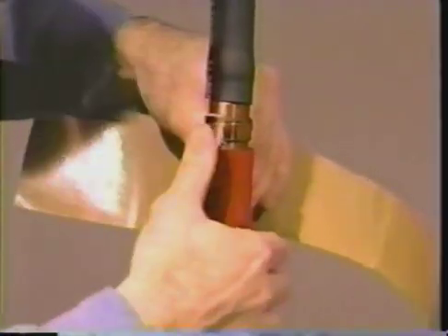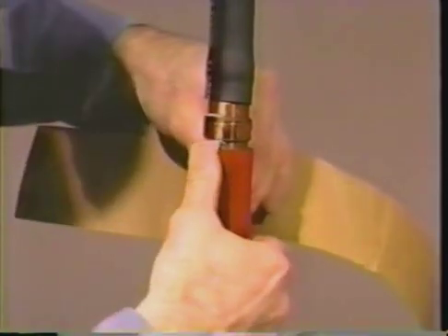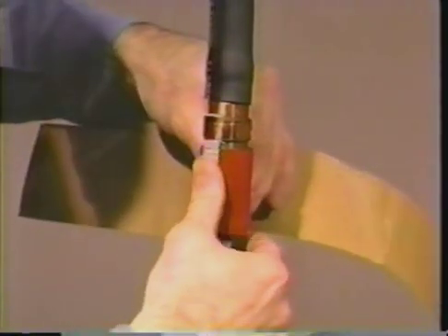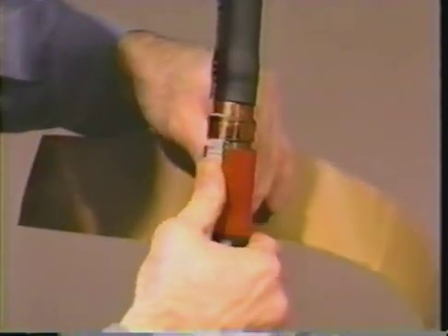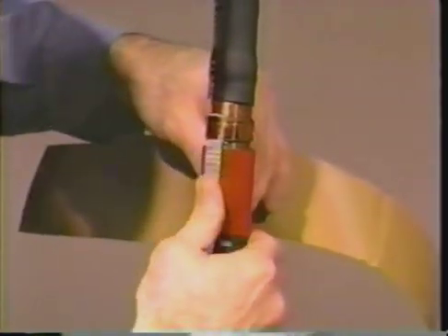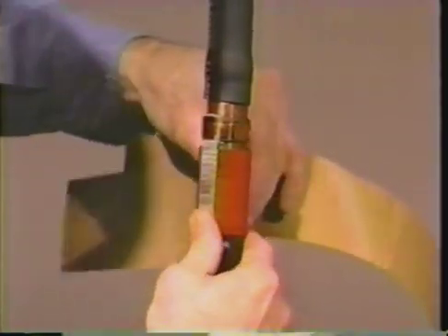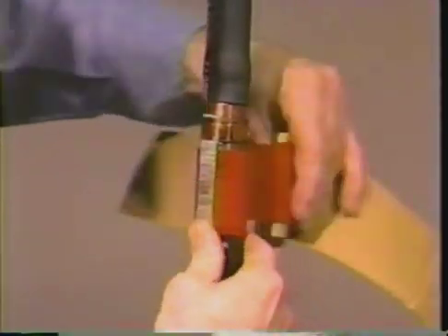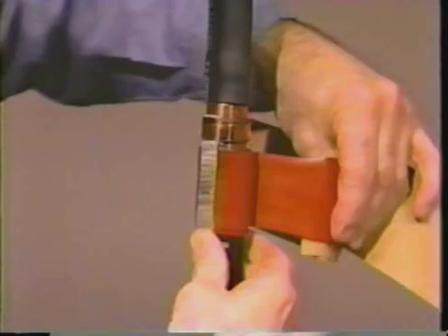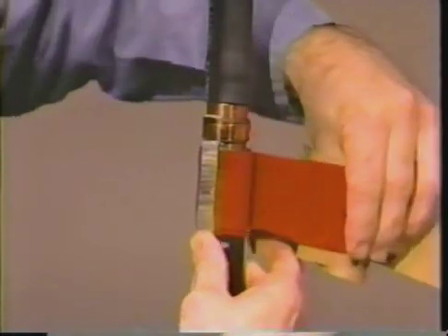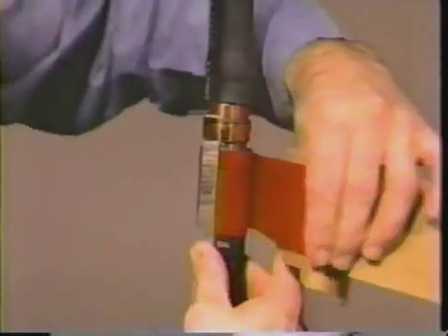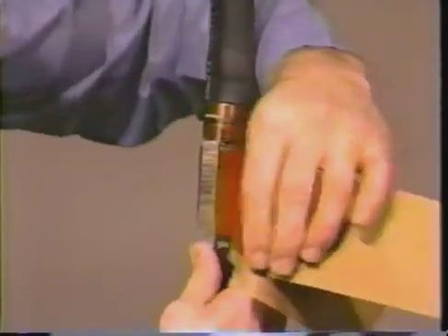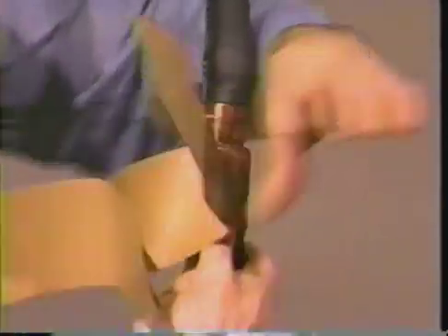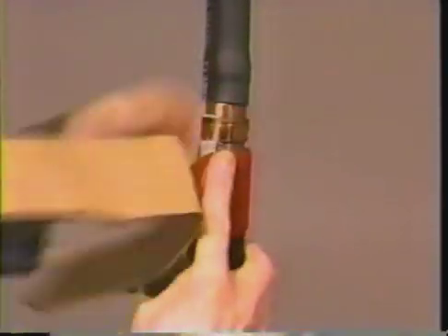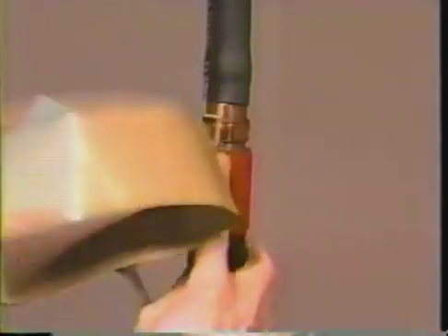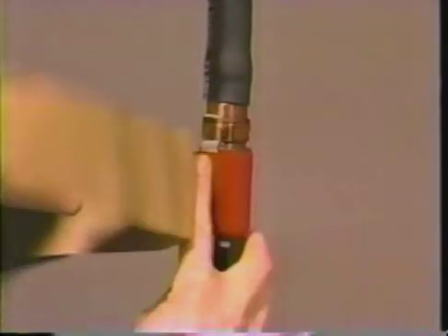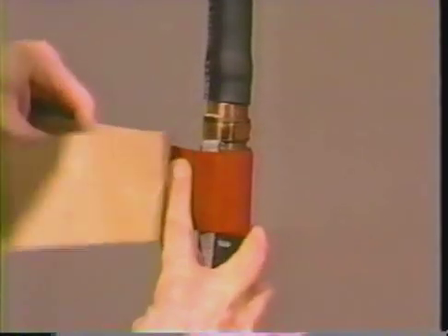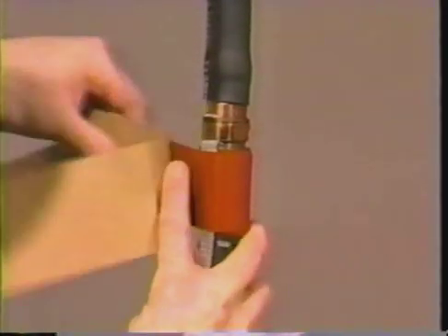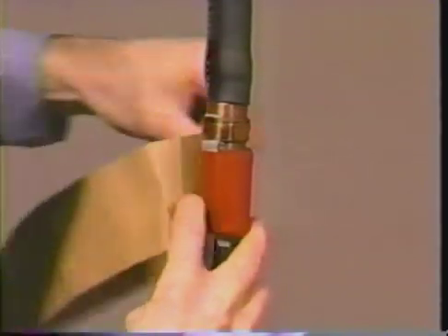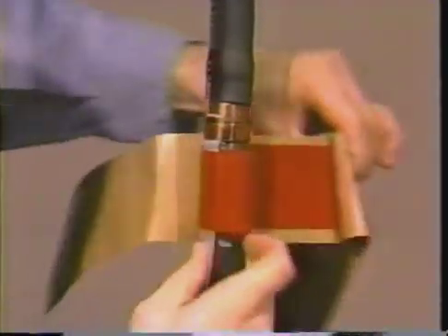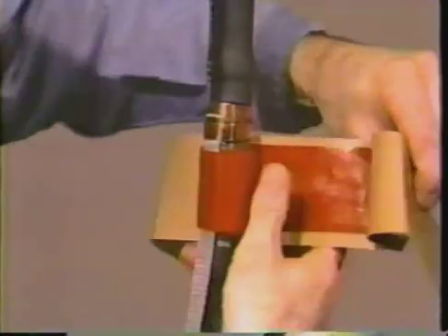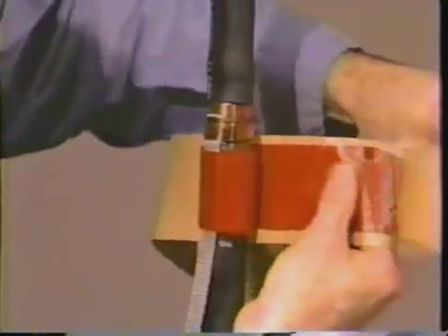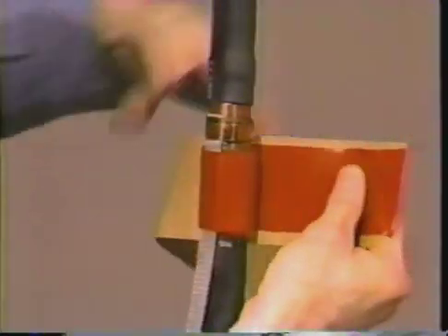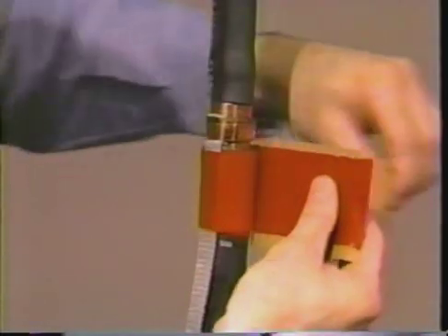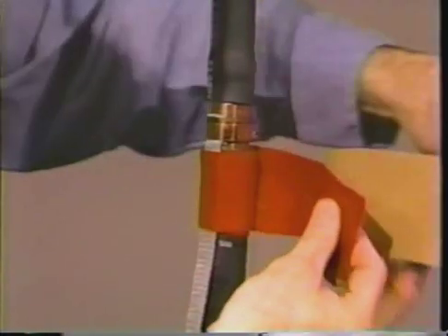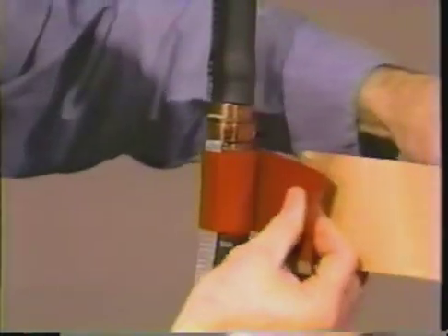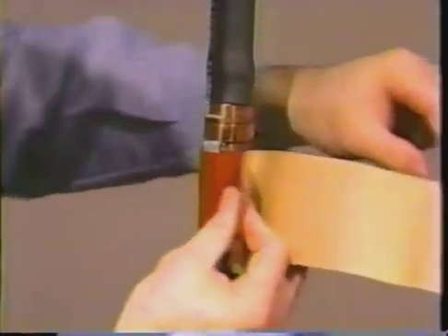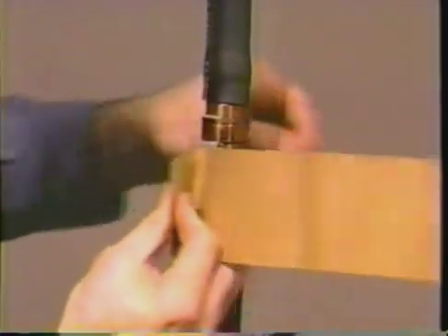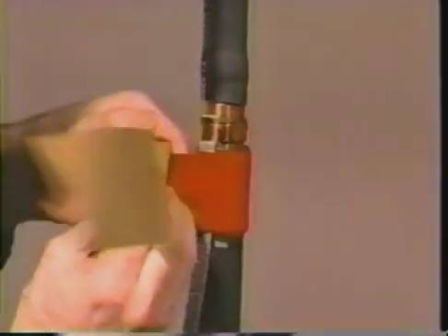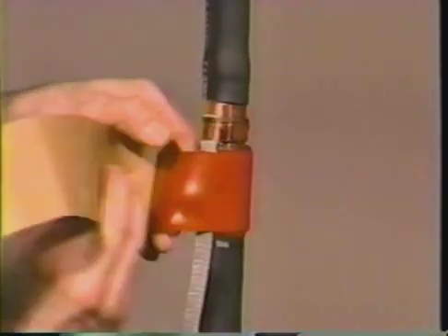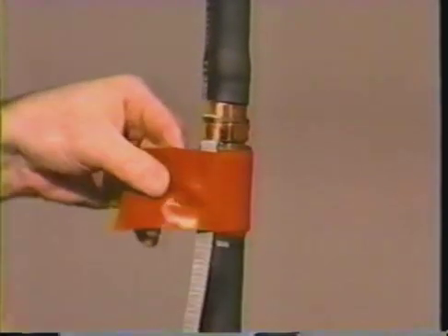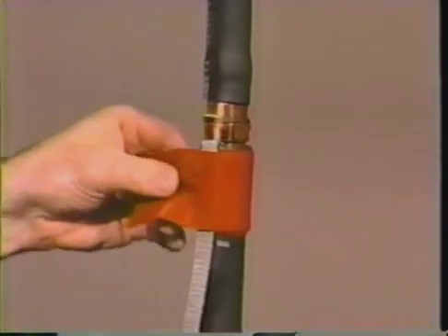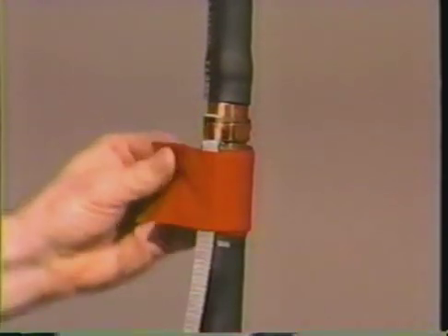Lay the braid back over the jacket and press the solder blocked section of braid into the sealant. Using light tension, wrap two more layers of the red sealant over the braid and the first two layers of sealant.